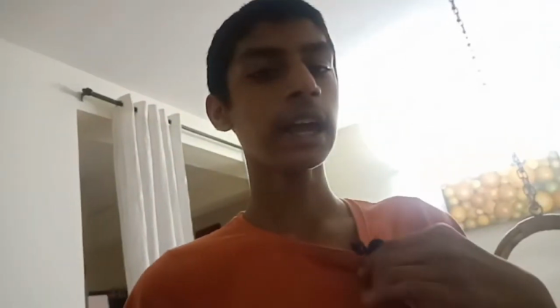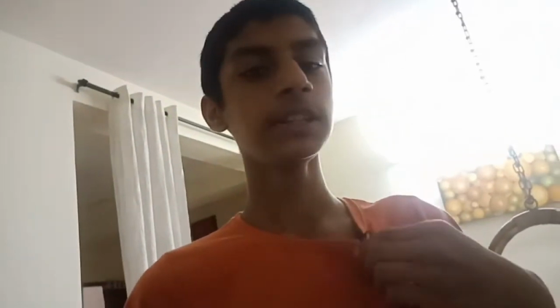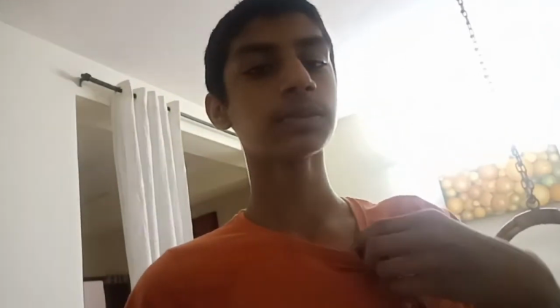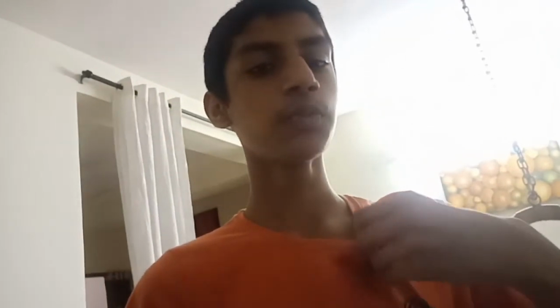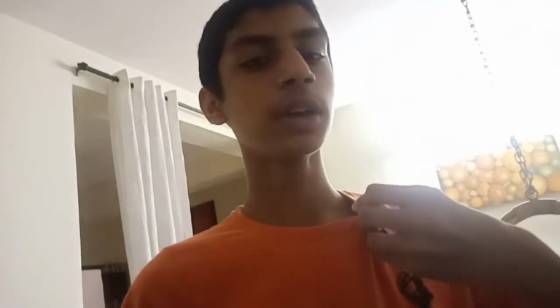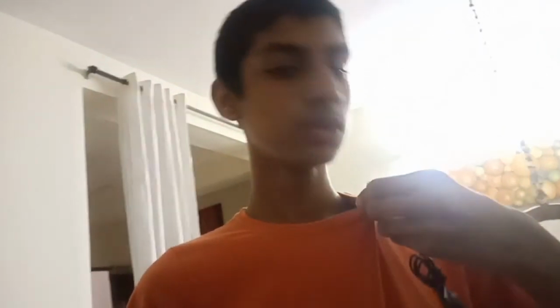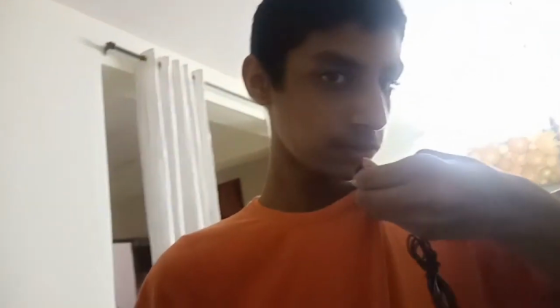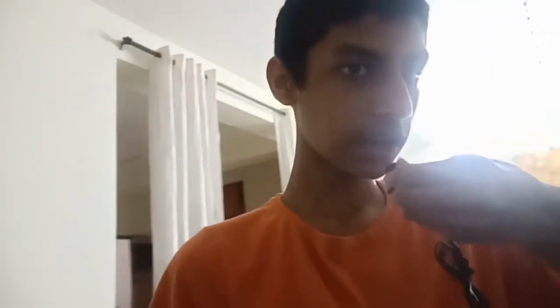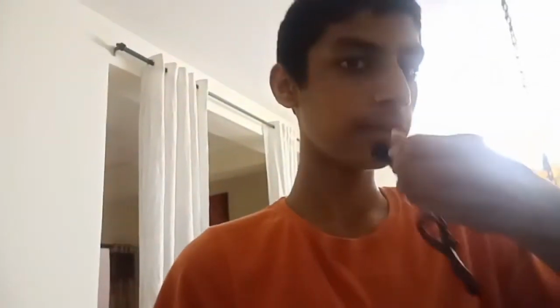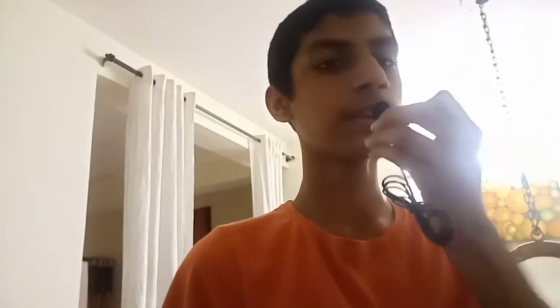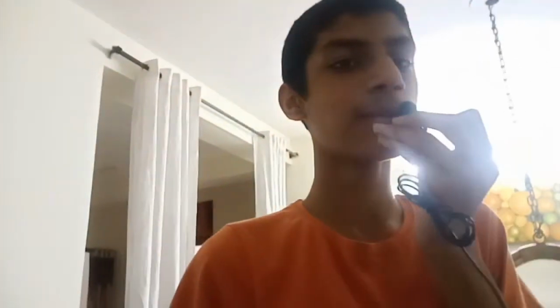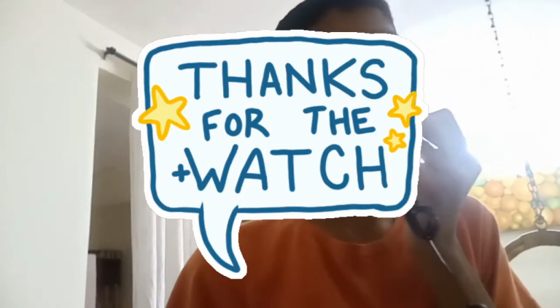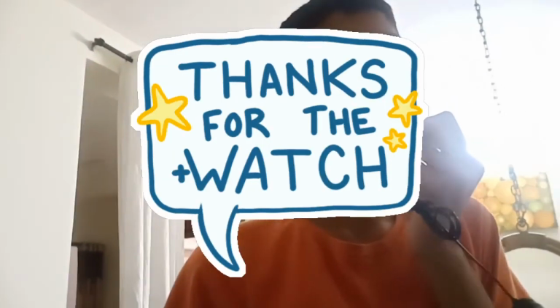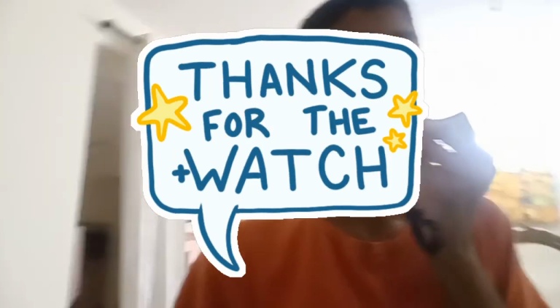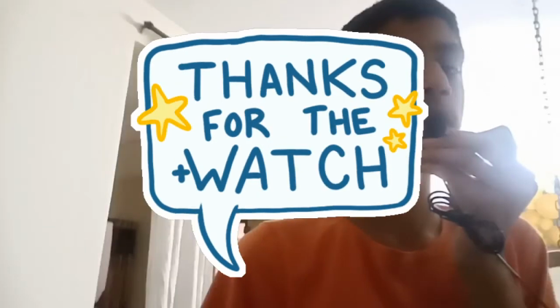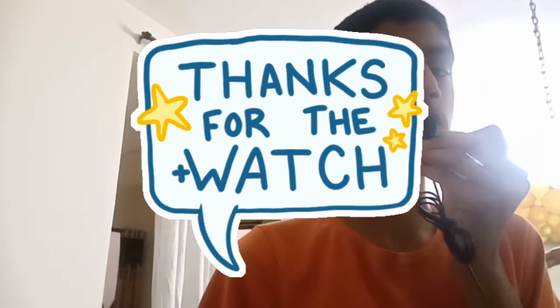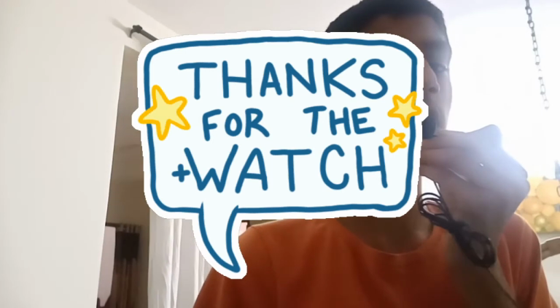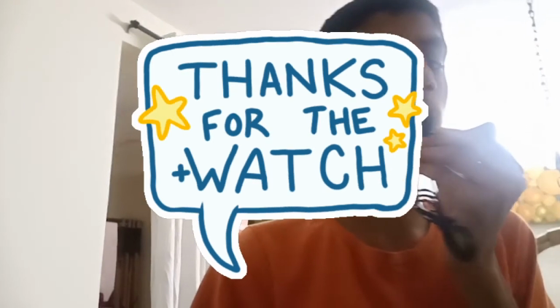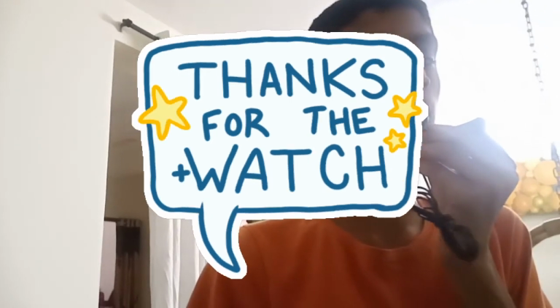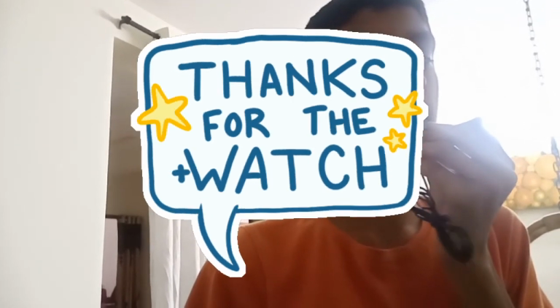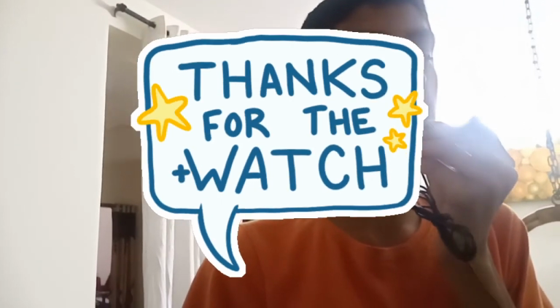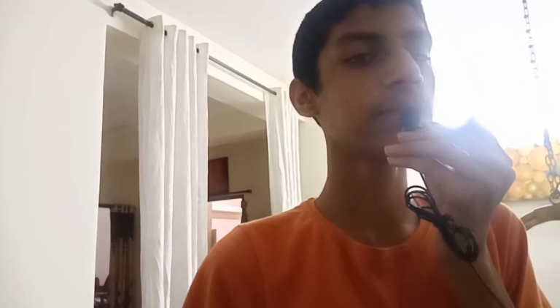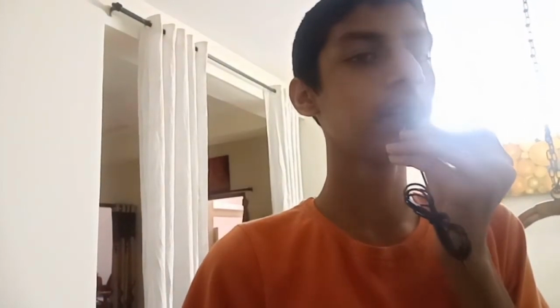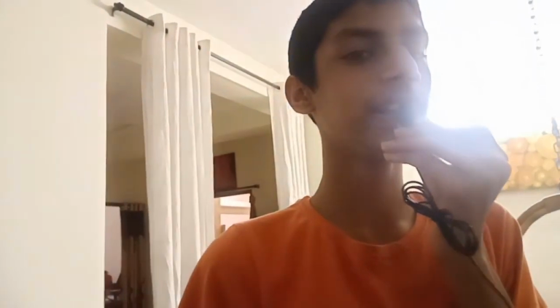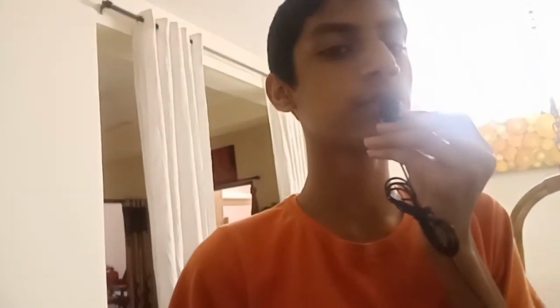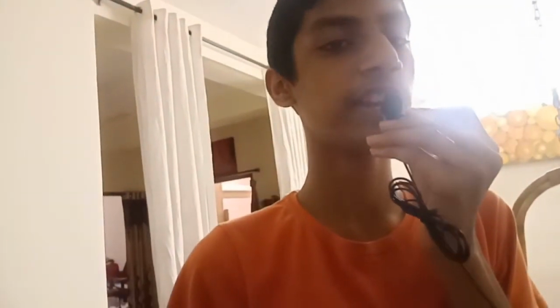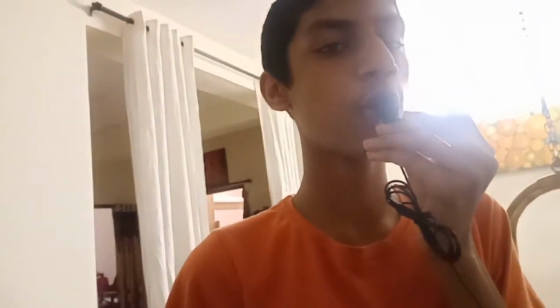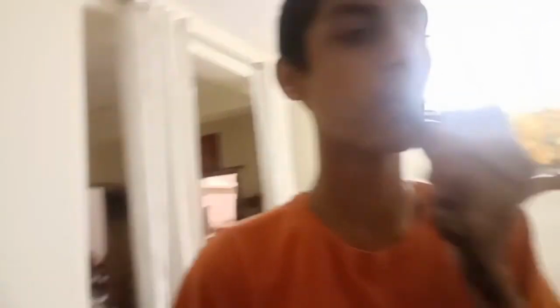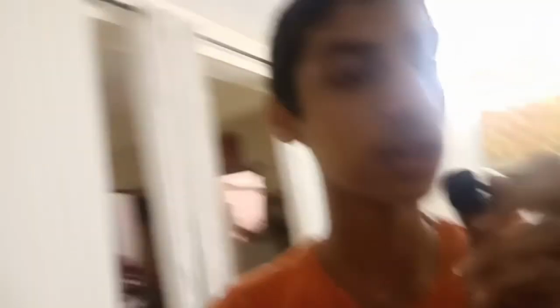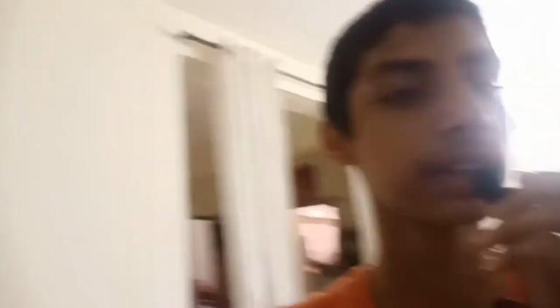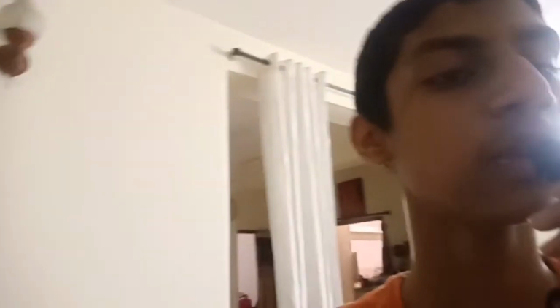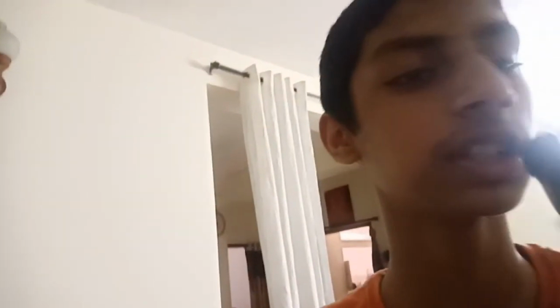Please subscribe to my YouTube channel, Information Vlog, and press the bell icon for notifications on latest videos. Thanks for watching!